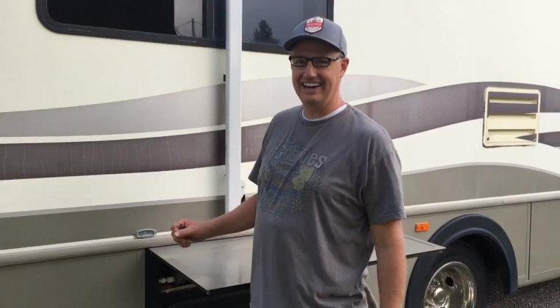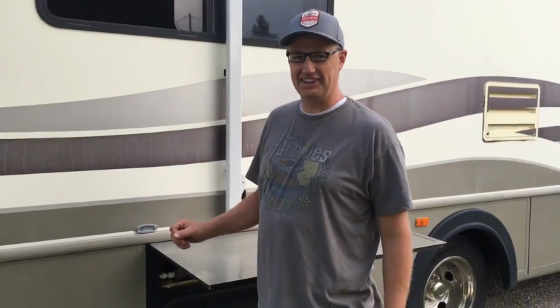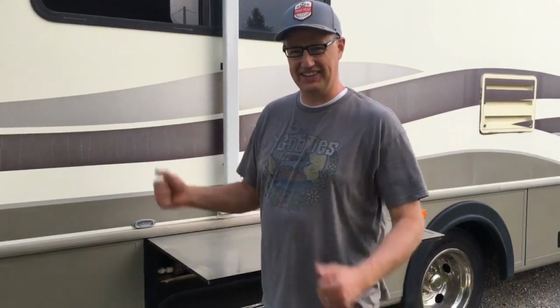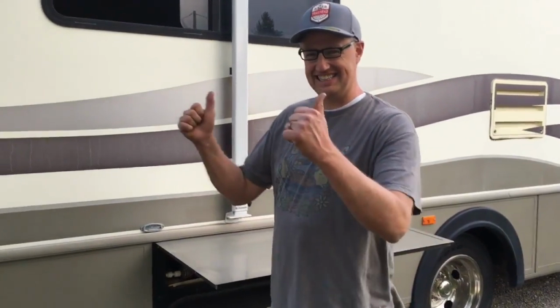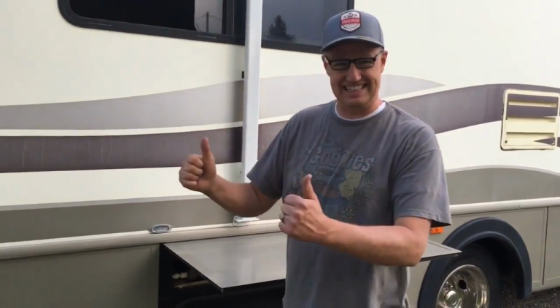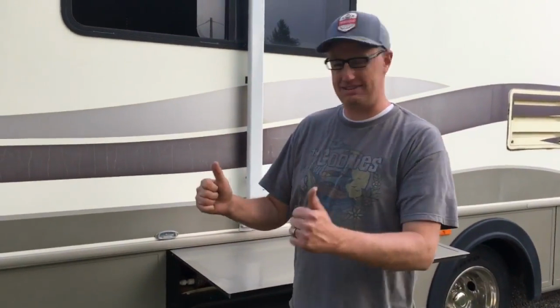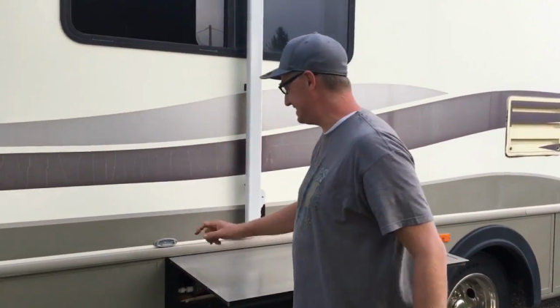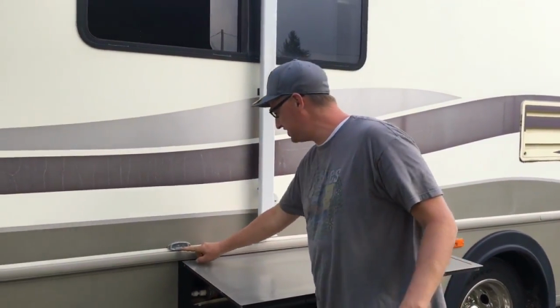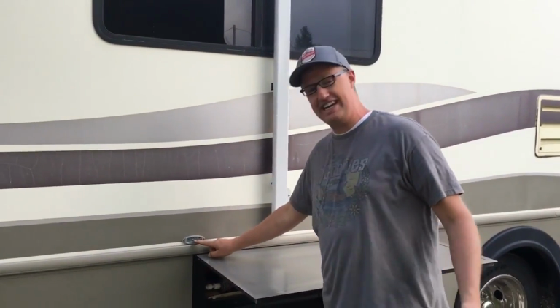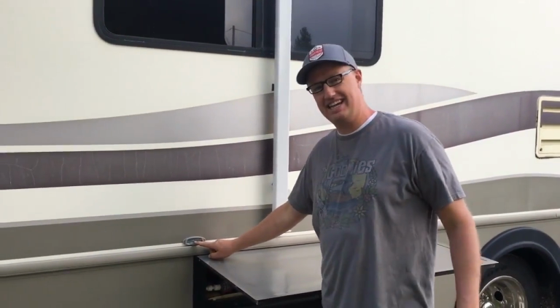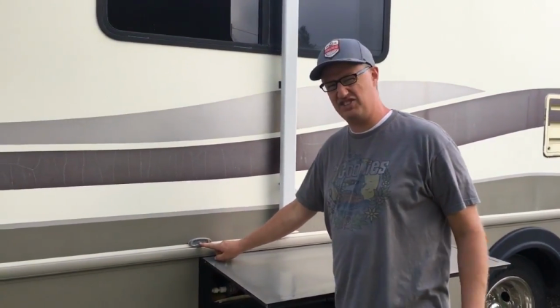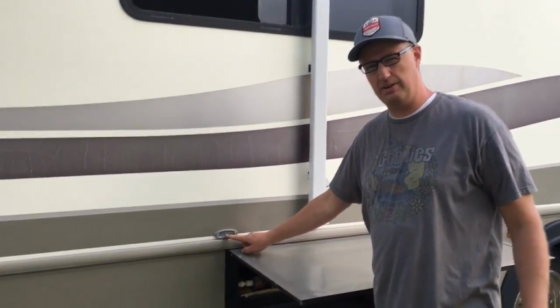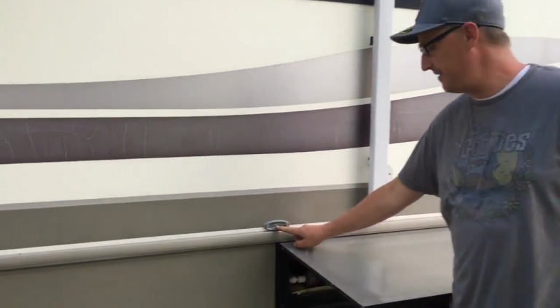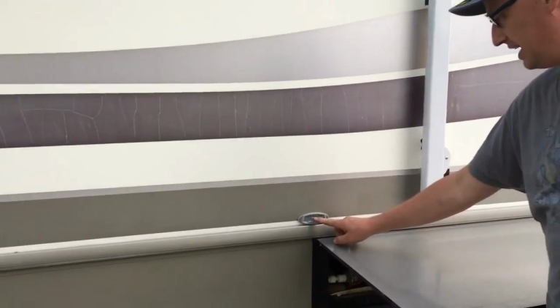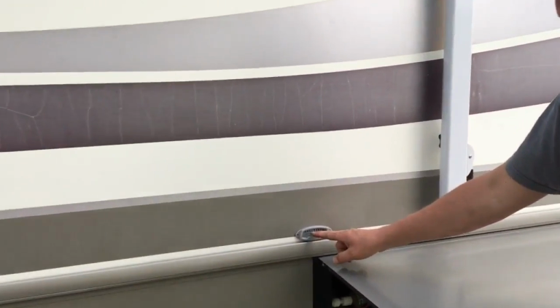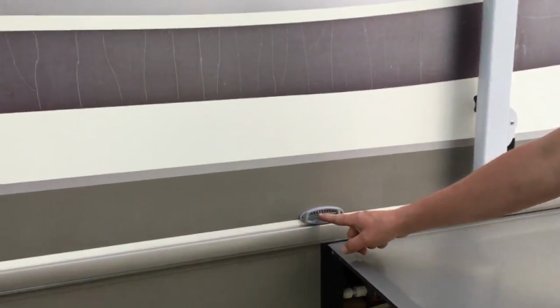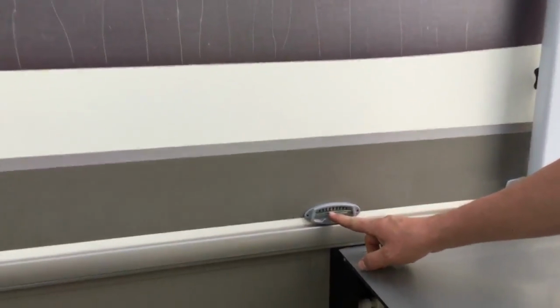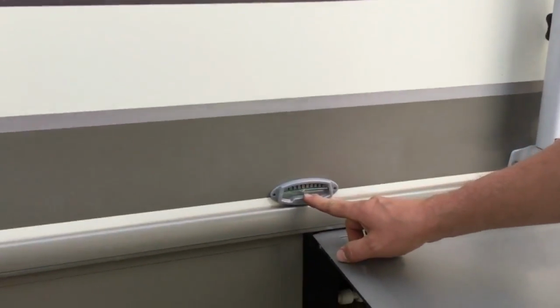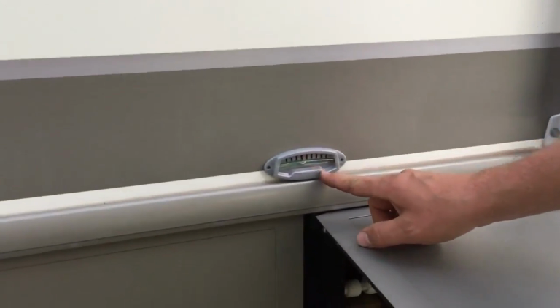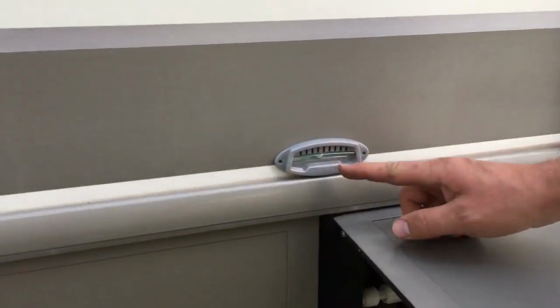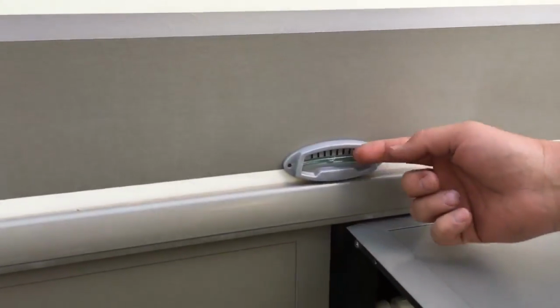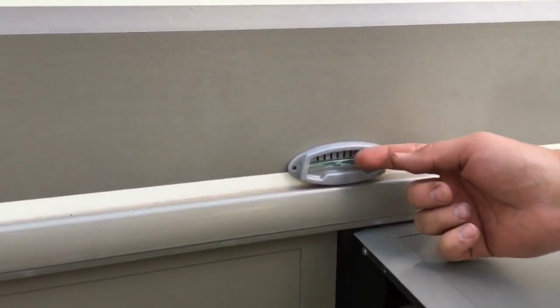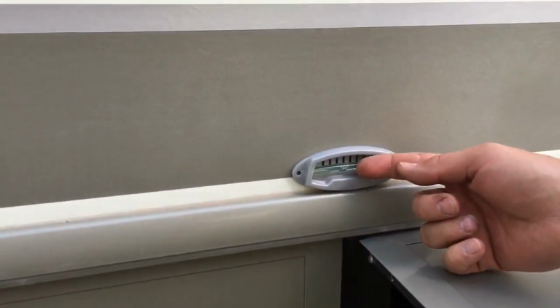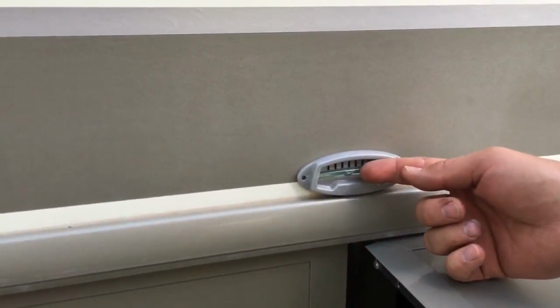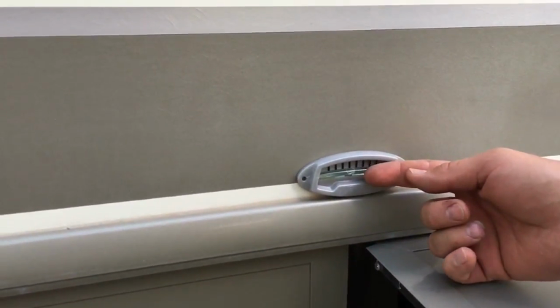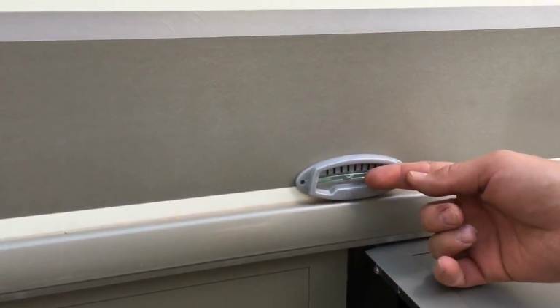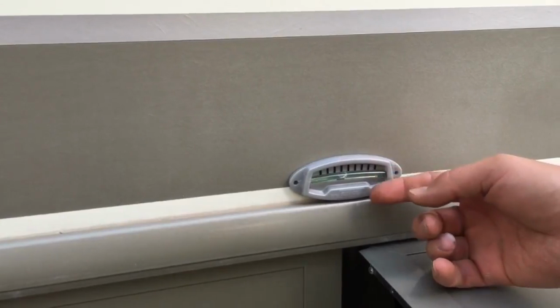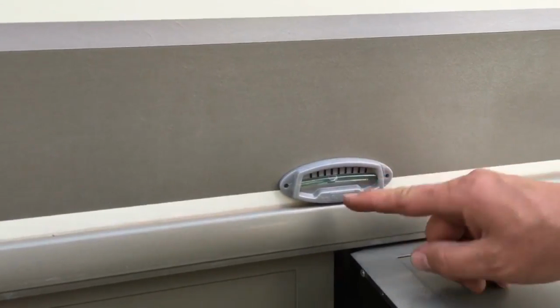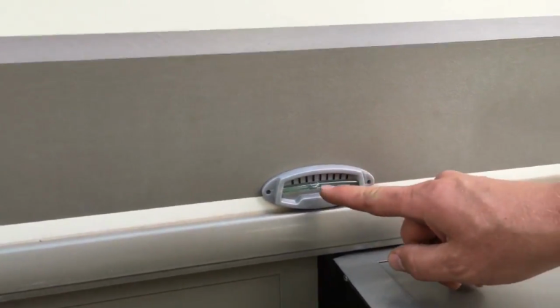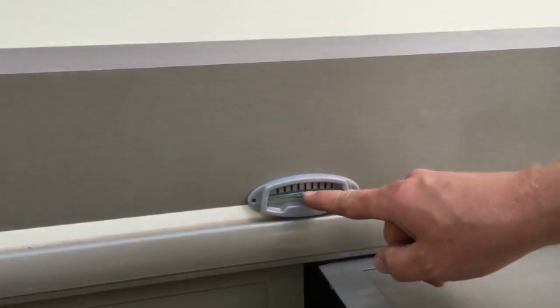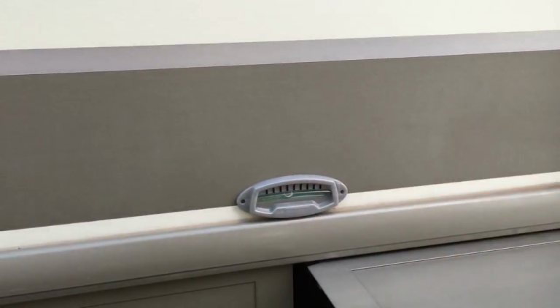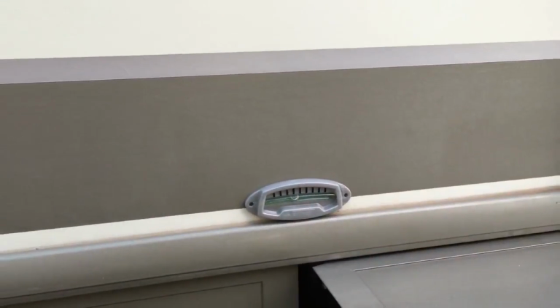Alright RV Greenies, we're going to stabilize. As you can see, it's off just a little bit — it's off by one notch, and all we have to do is actually put one board, at least according to the boards that I have, so it'll be right even.